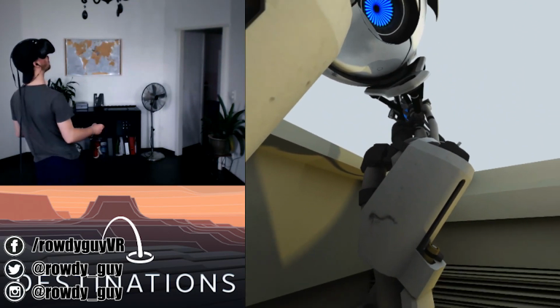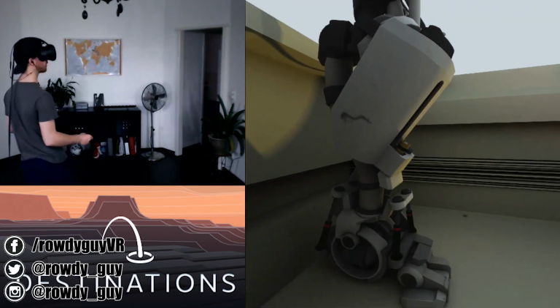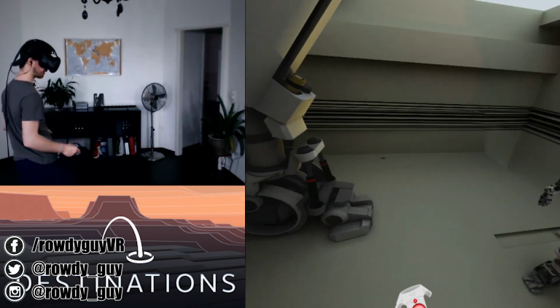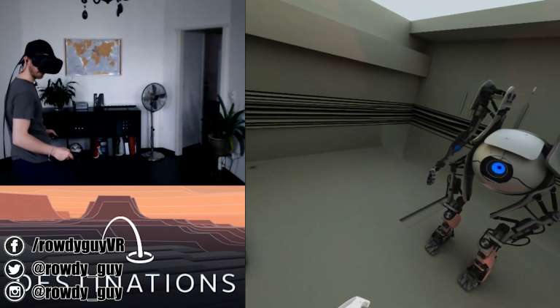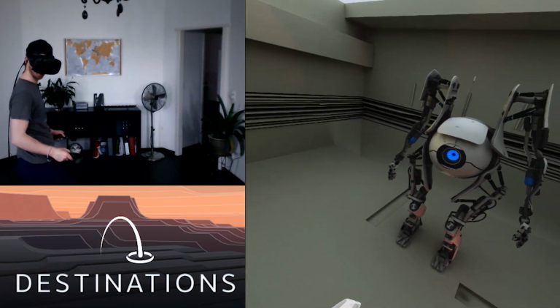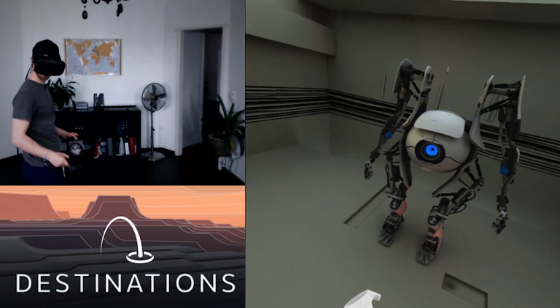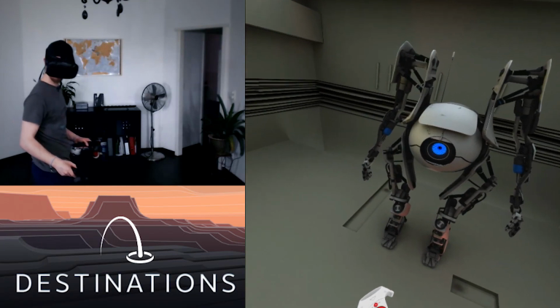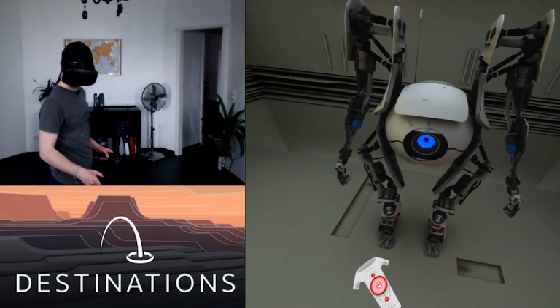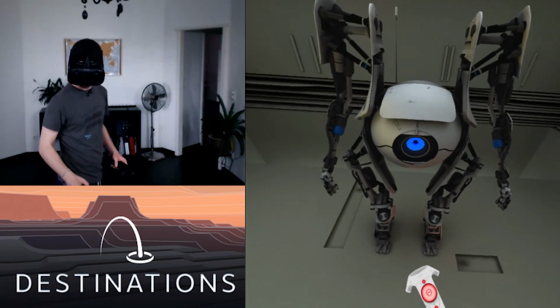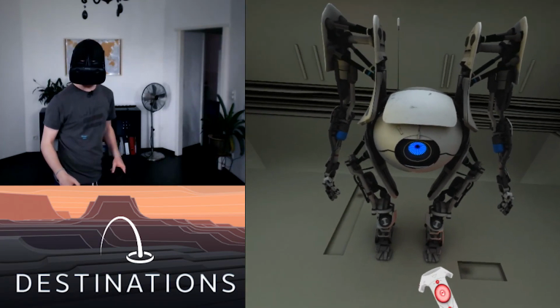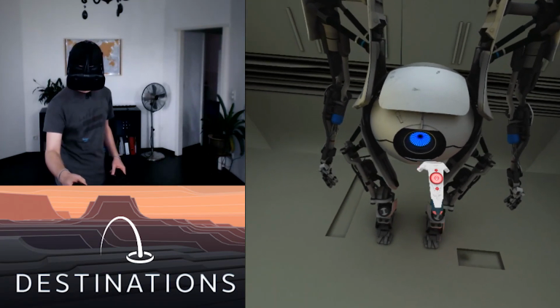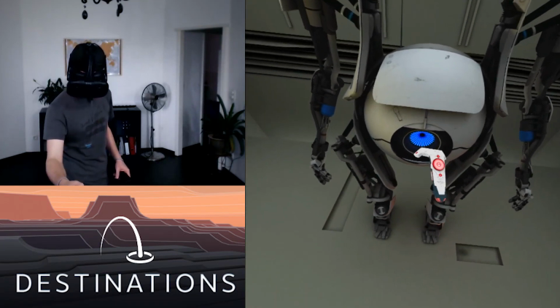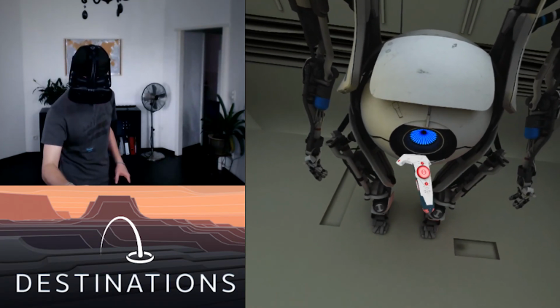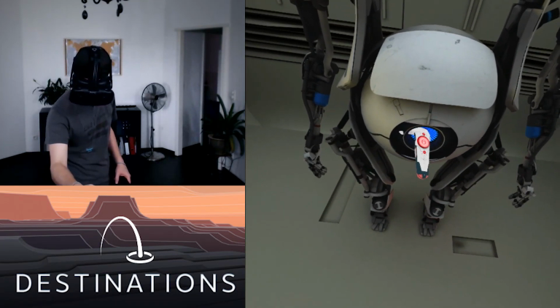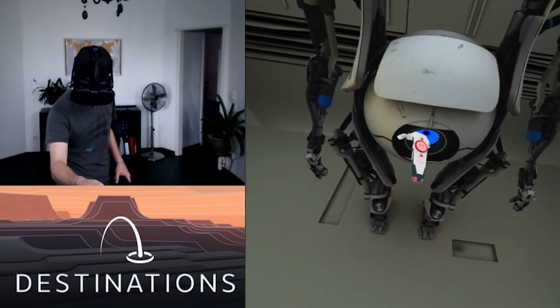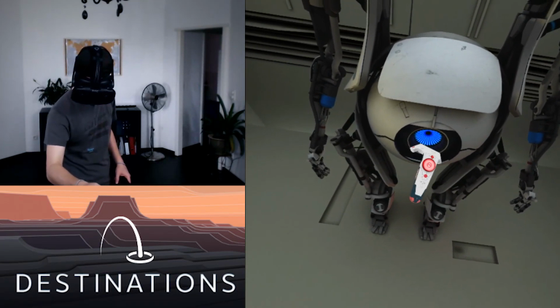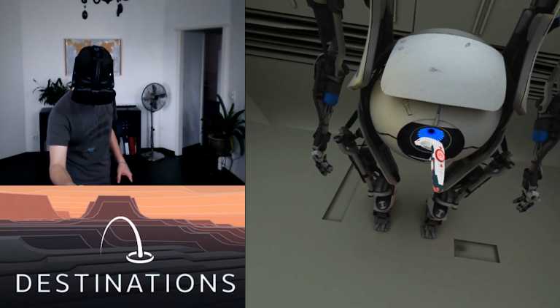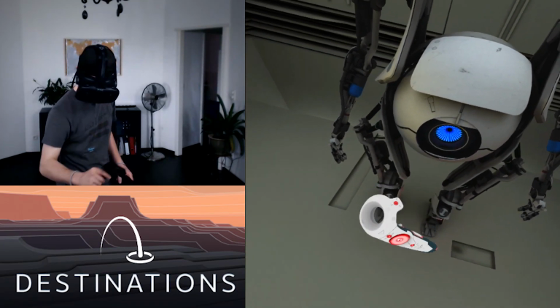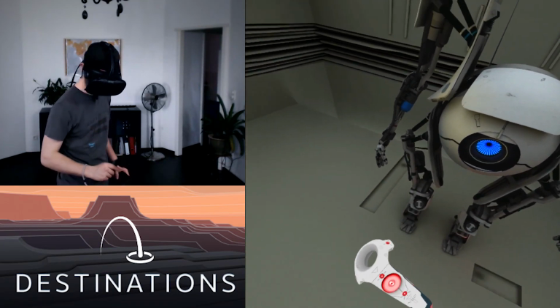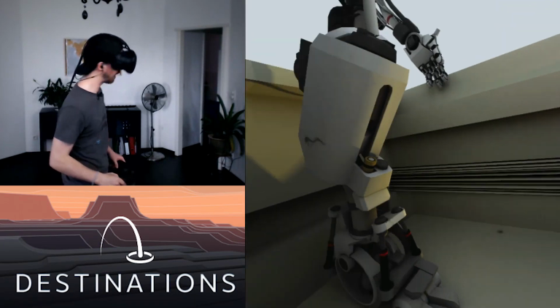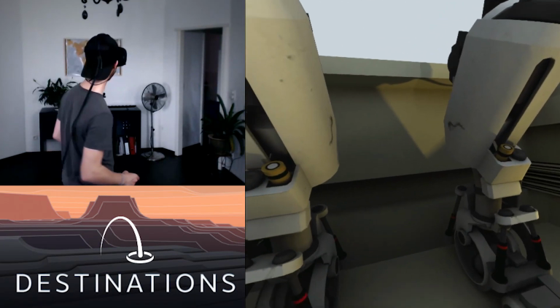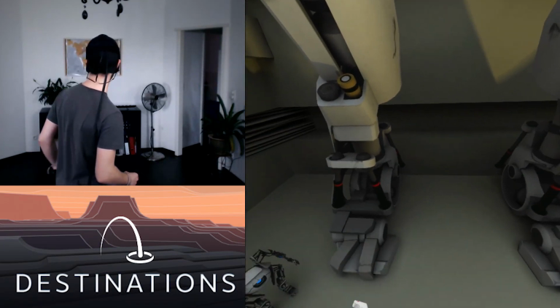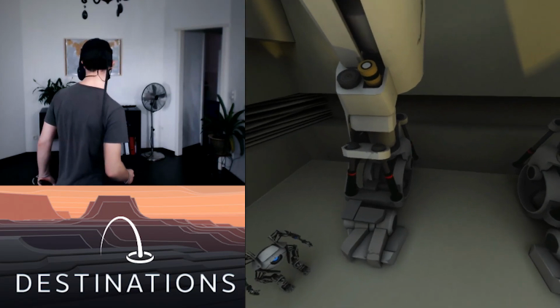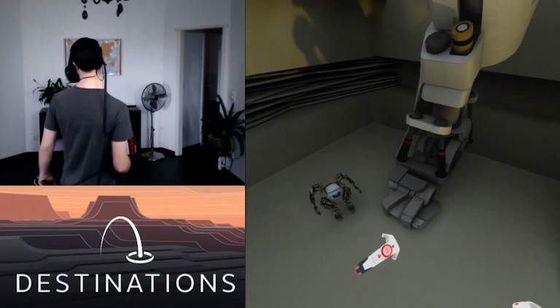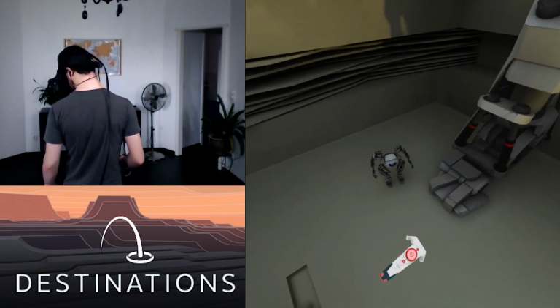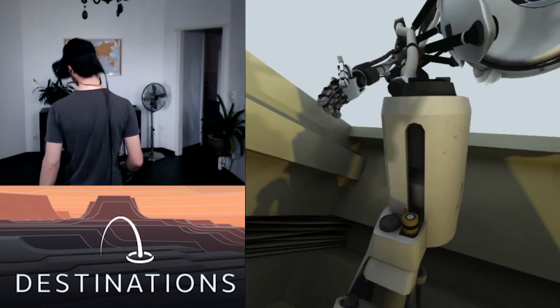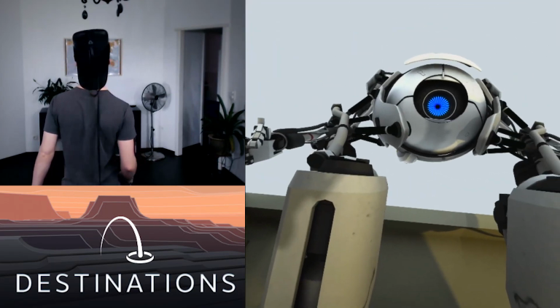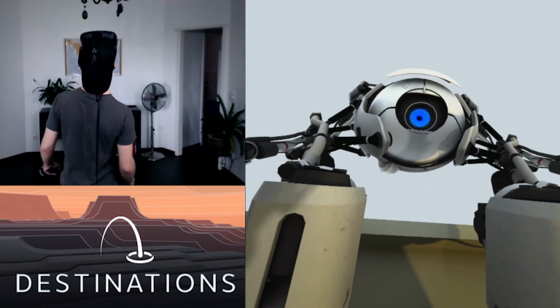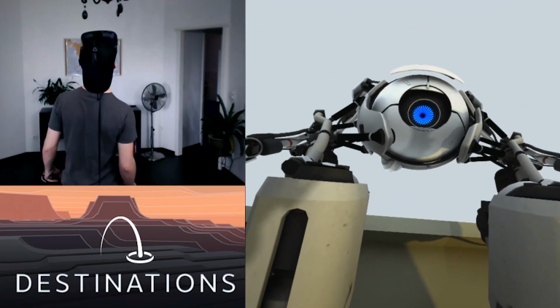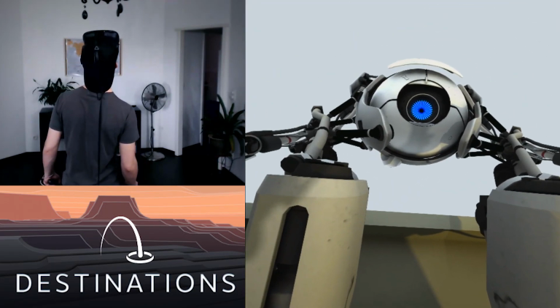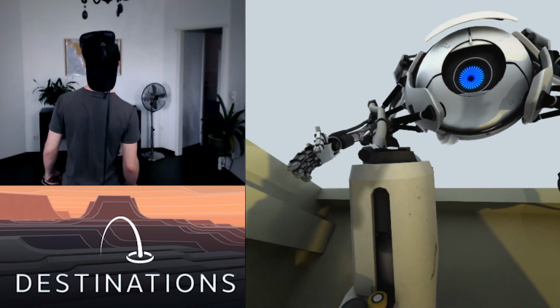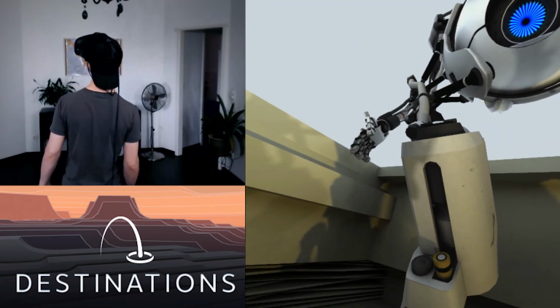Holy Christ. Why is he so big now? Okay, that's more like I know you. Hi buddy. We don't want to stab you in the eyes, but Jesus Christ, this one is massive.